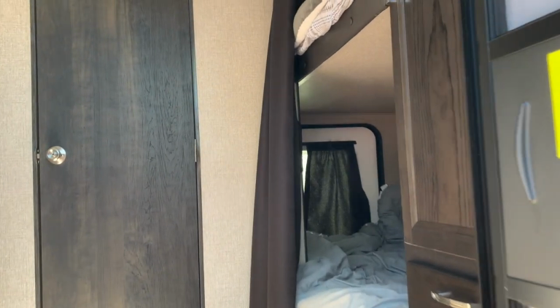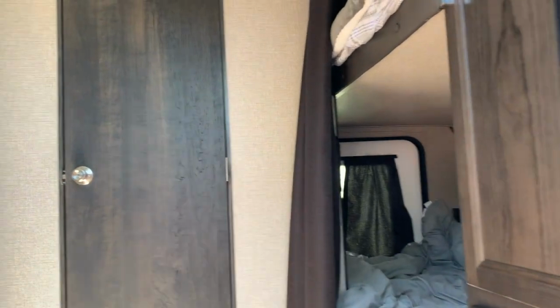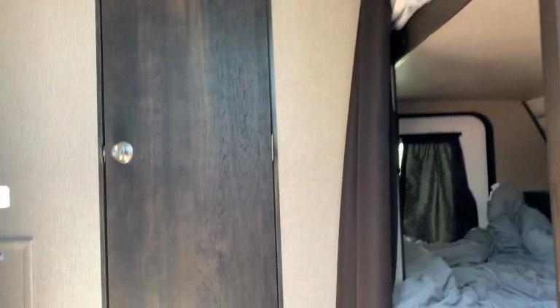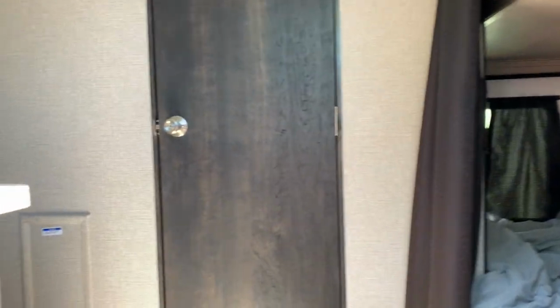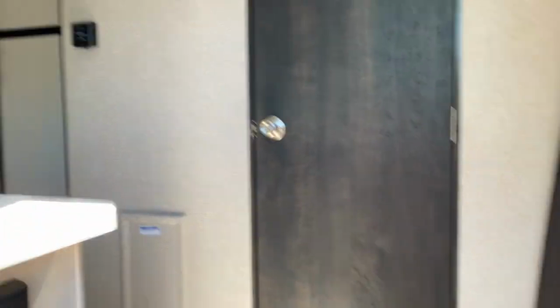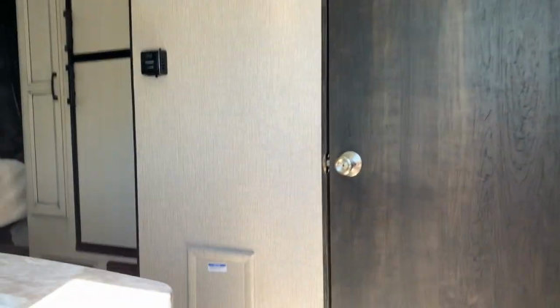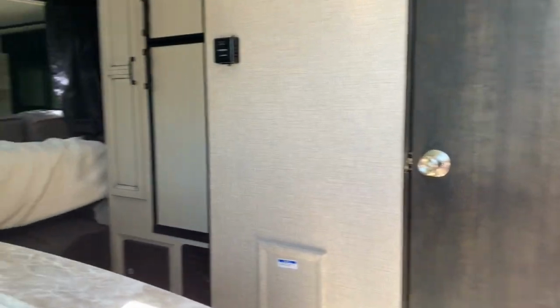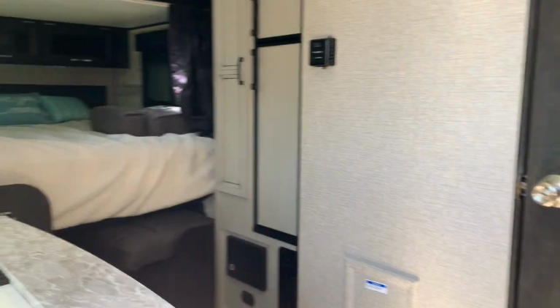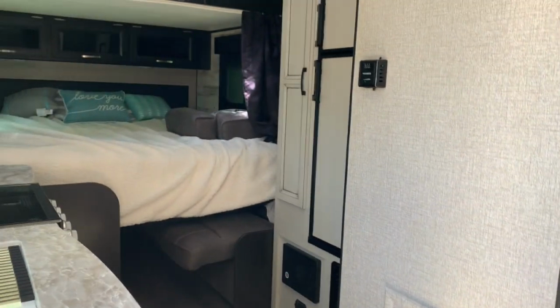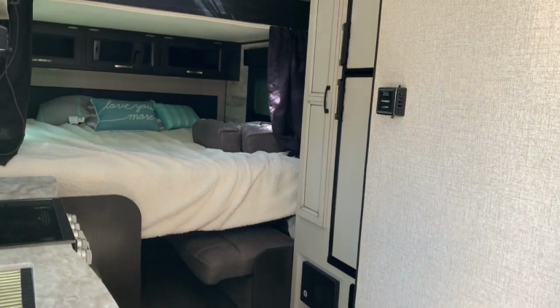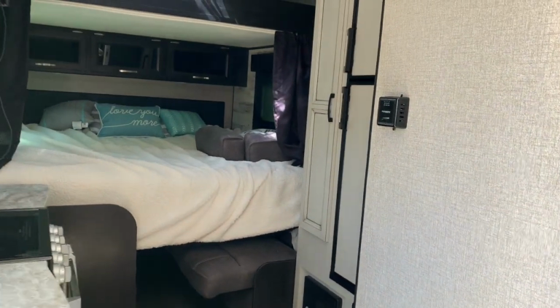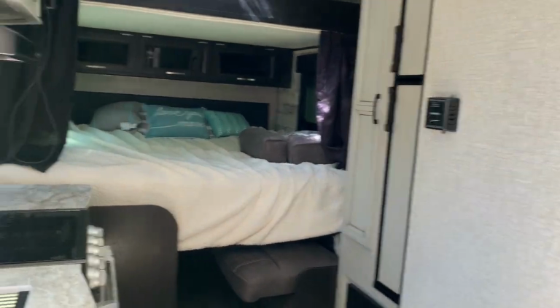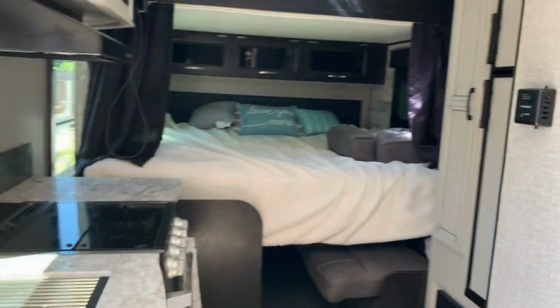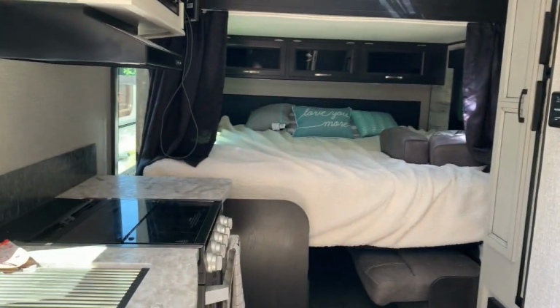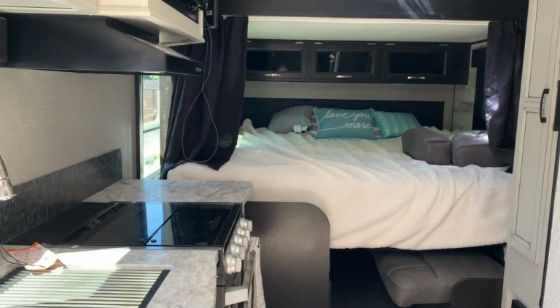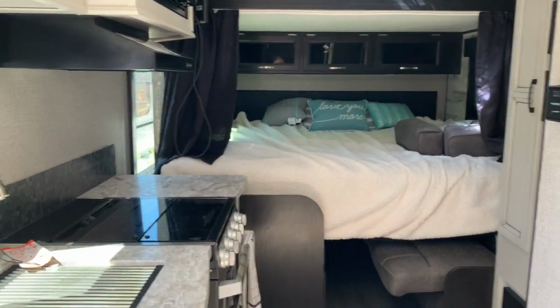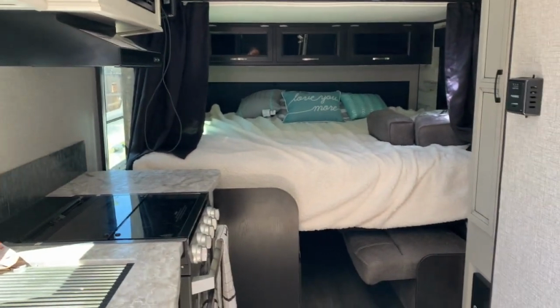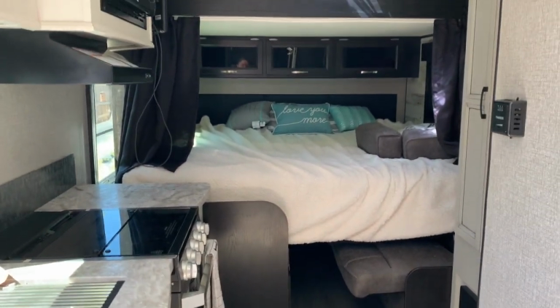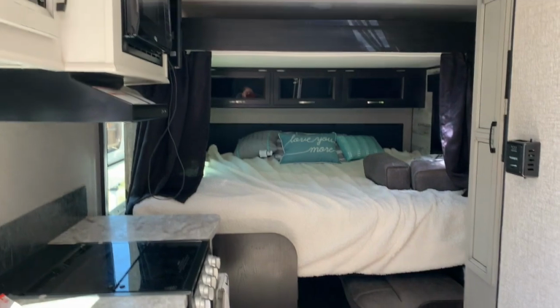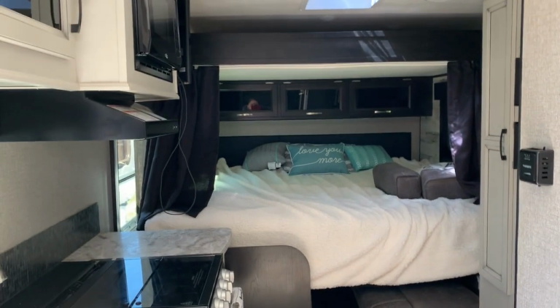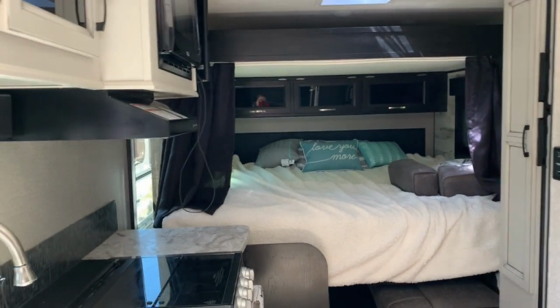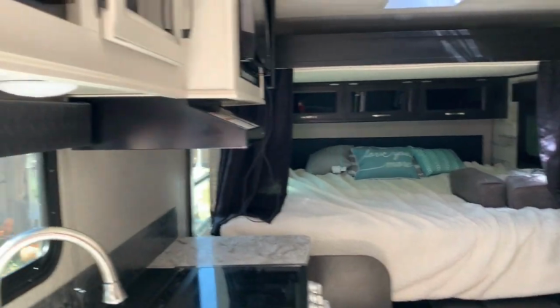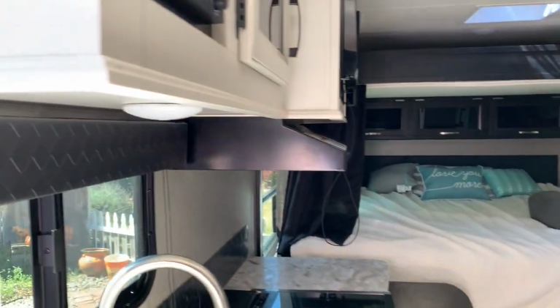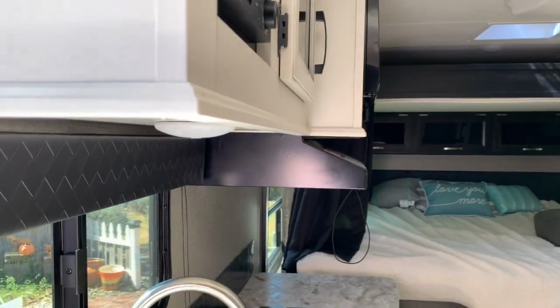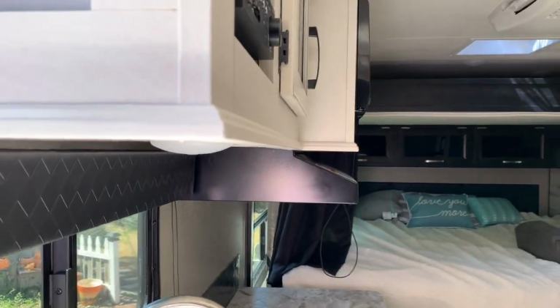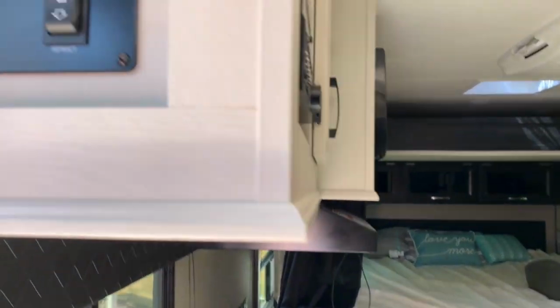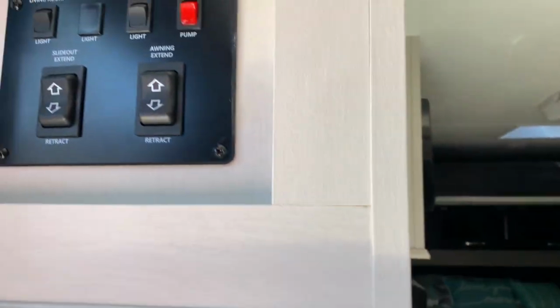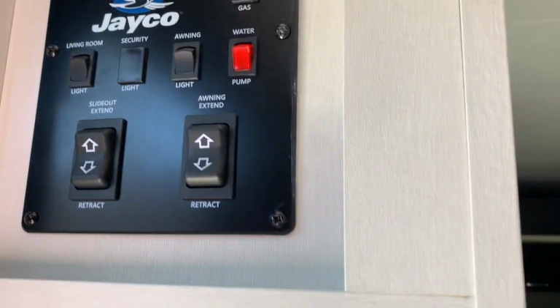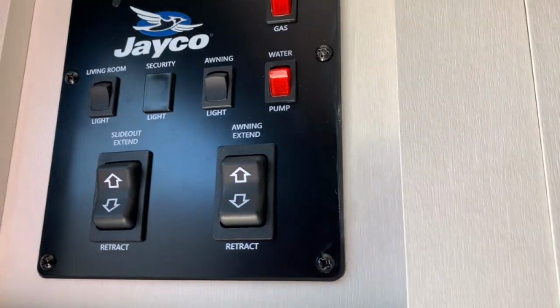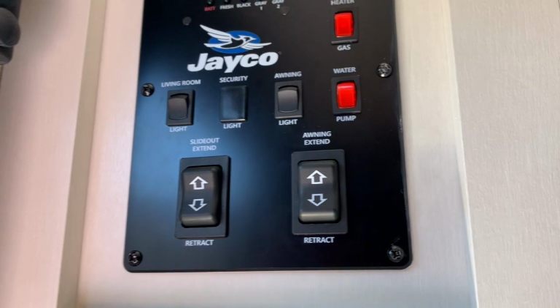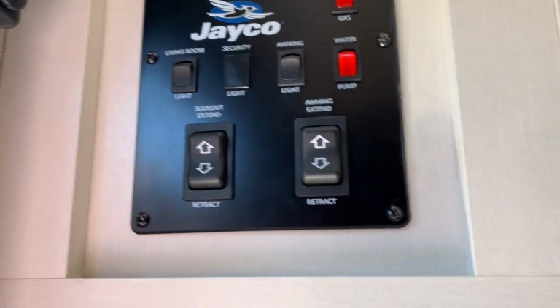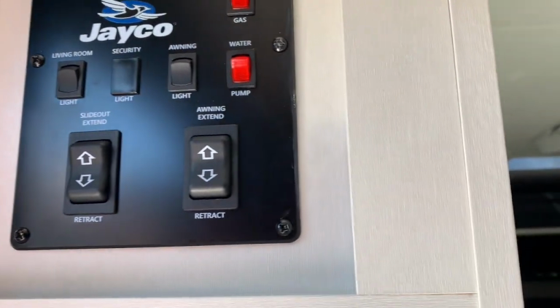As we go inside, you'll notice you're able to move around. That's the inside with the bed in. The thing we like the most about this is the fact that you can get to the fridge without even having to slide out the slide-out.